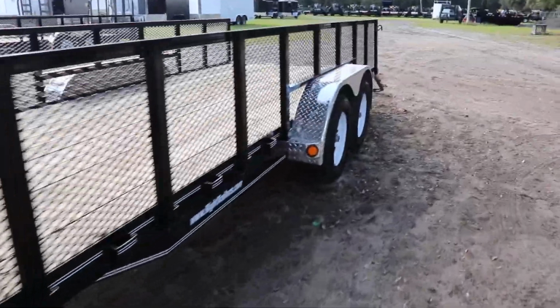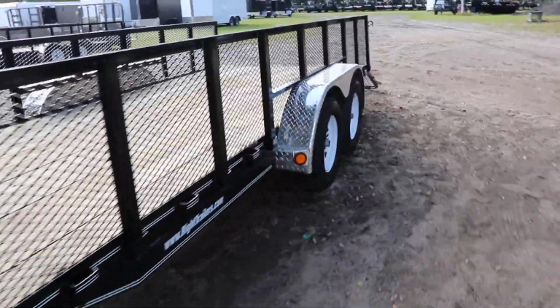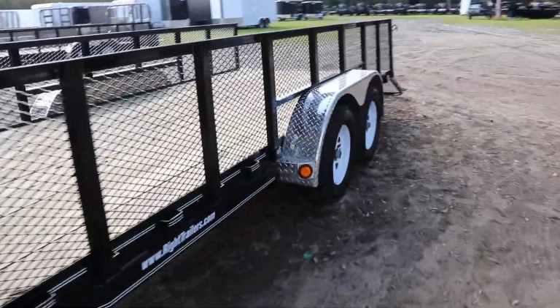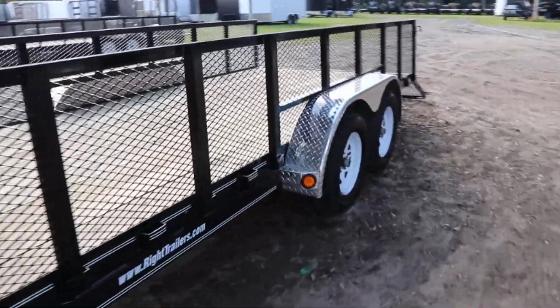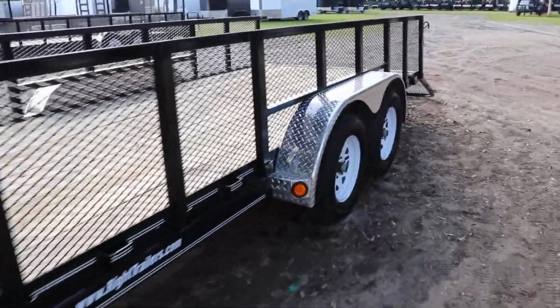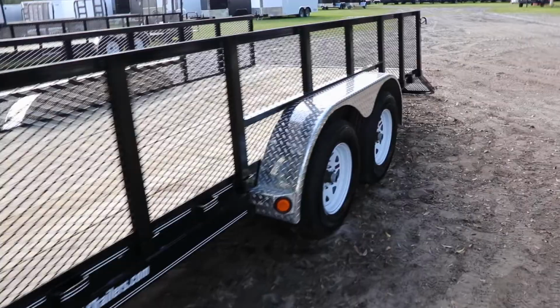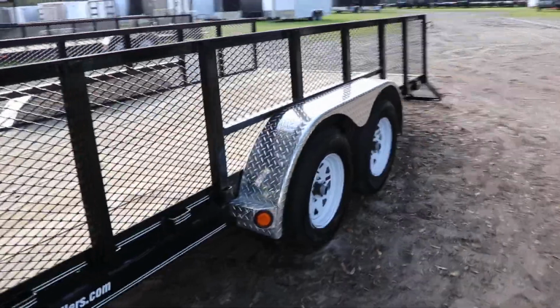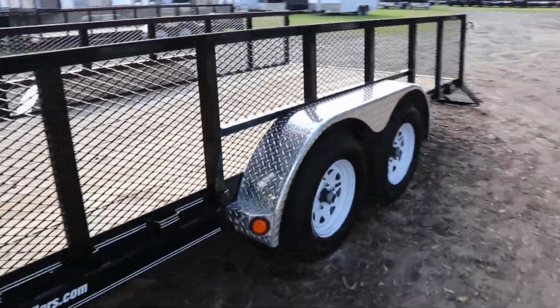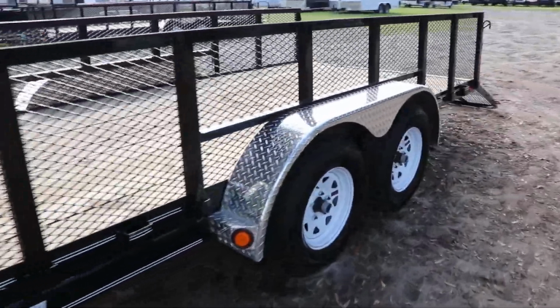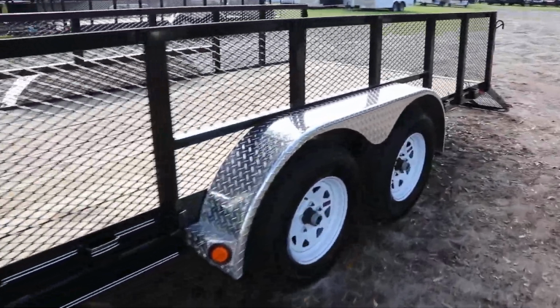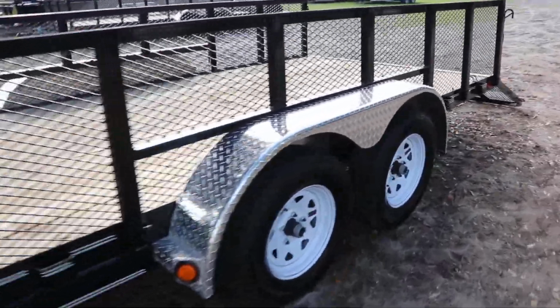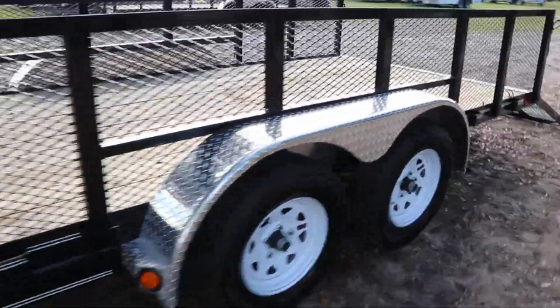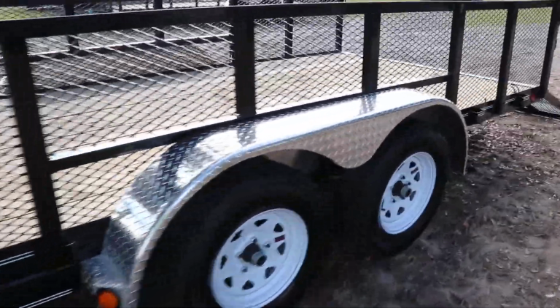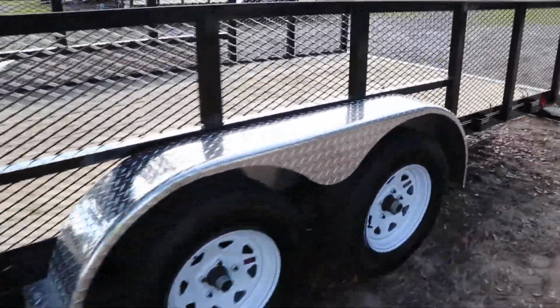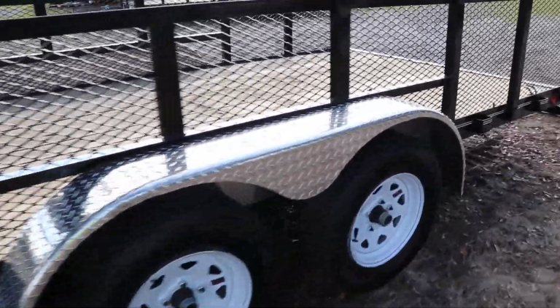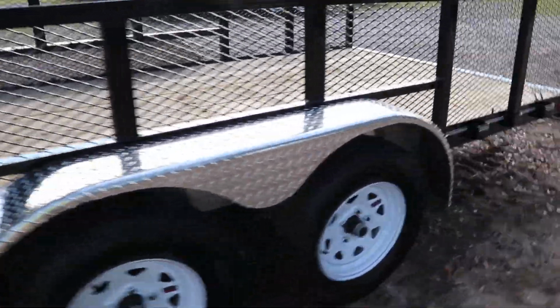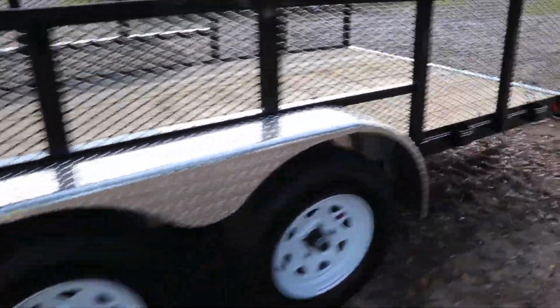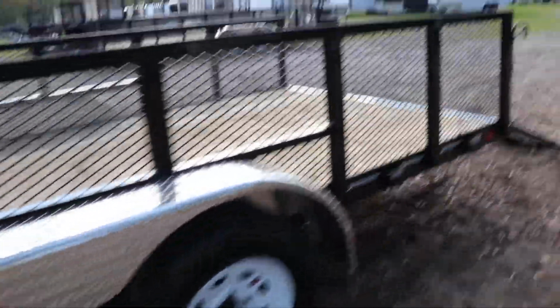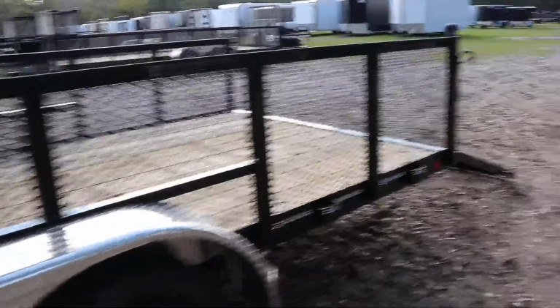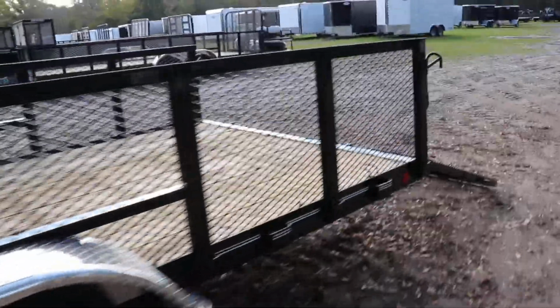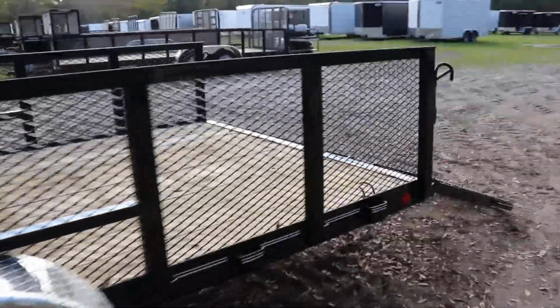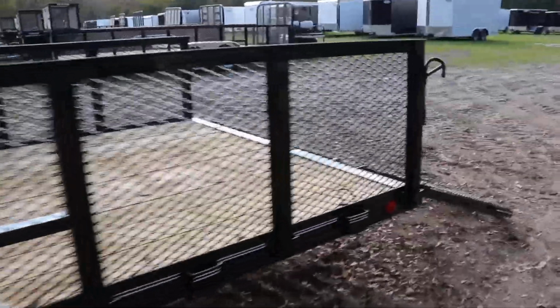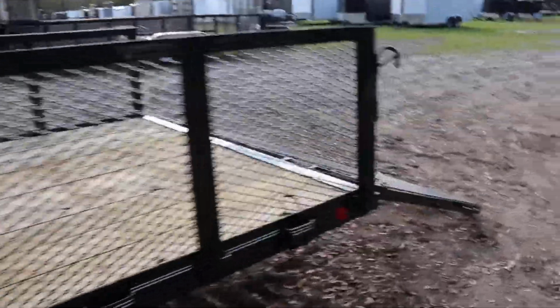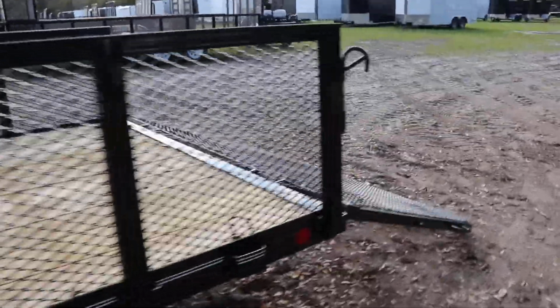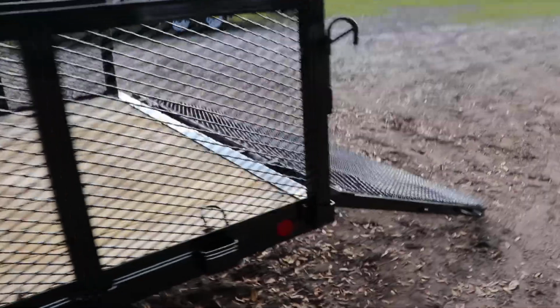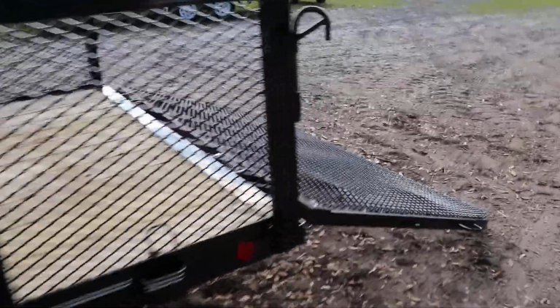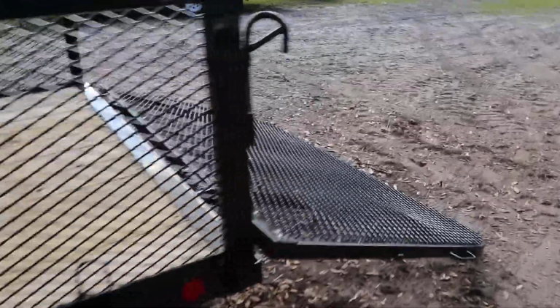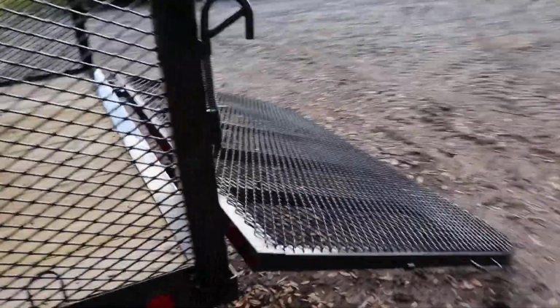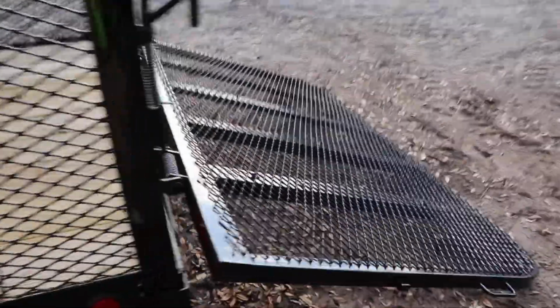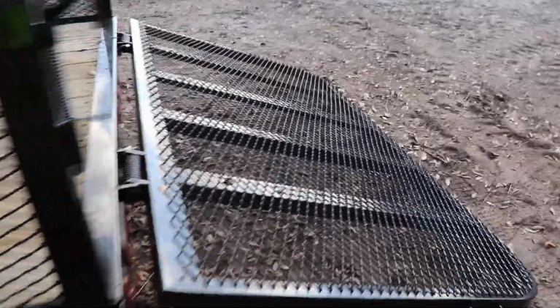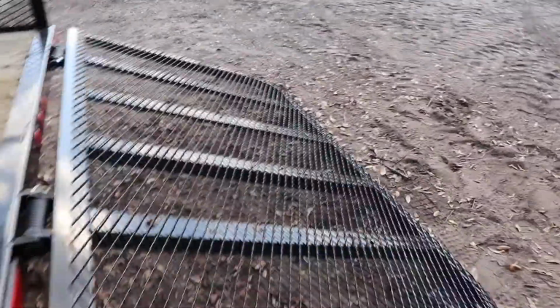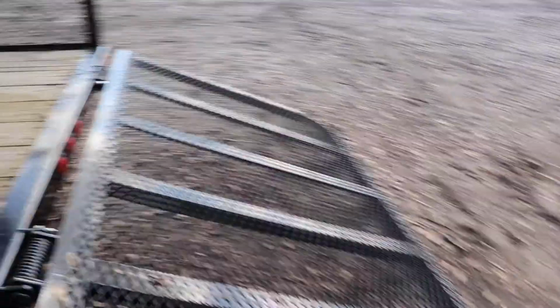It also comes with removable aluminum tread plate fenders, a tandem axle, 15 inch tires and wheels with easy loop hubs, and a heavy steel mesh rear ramp.